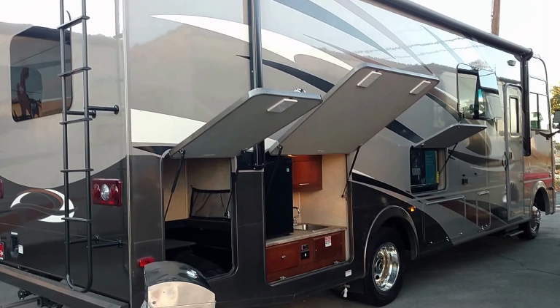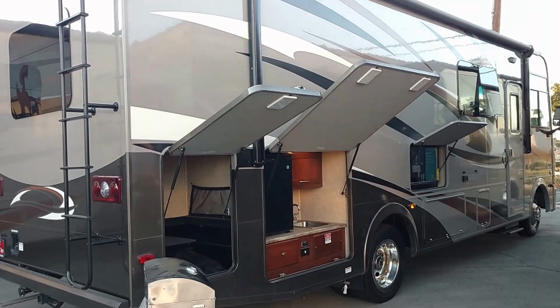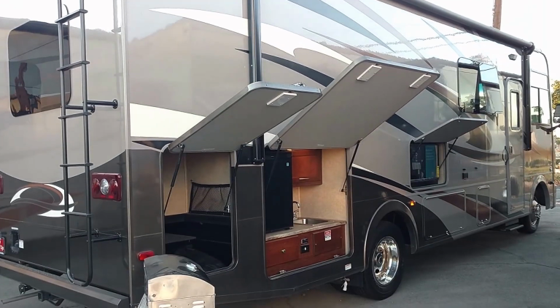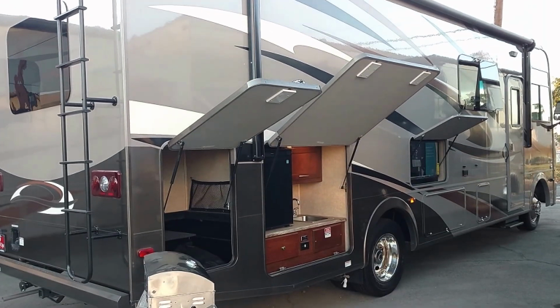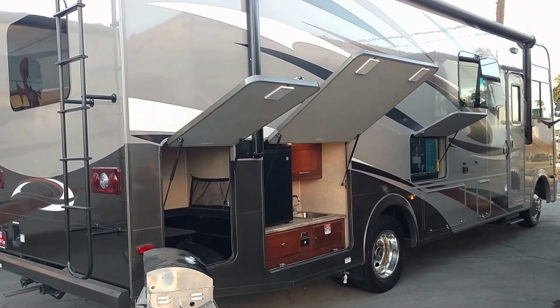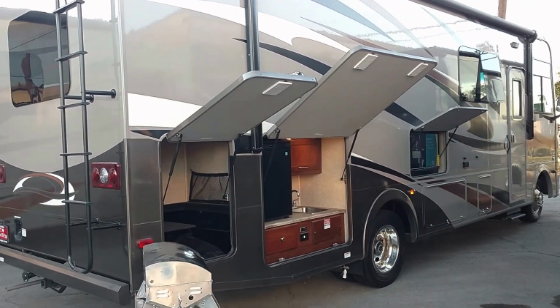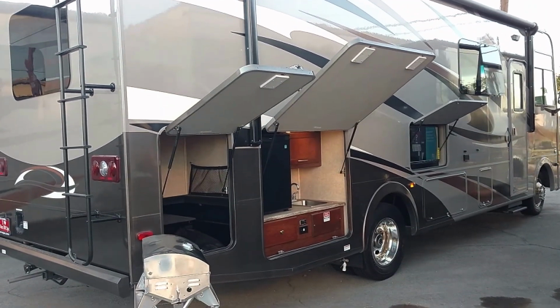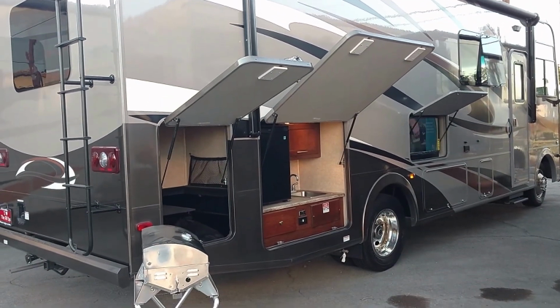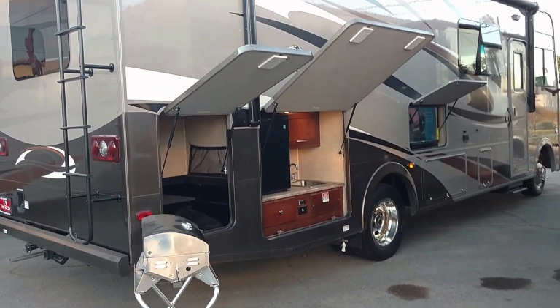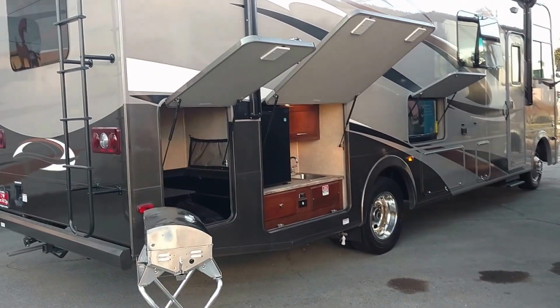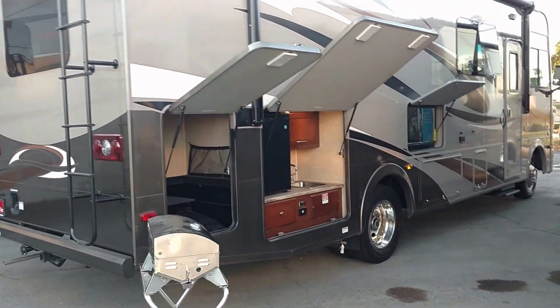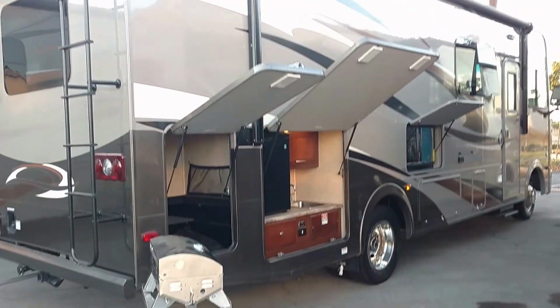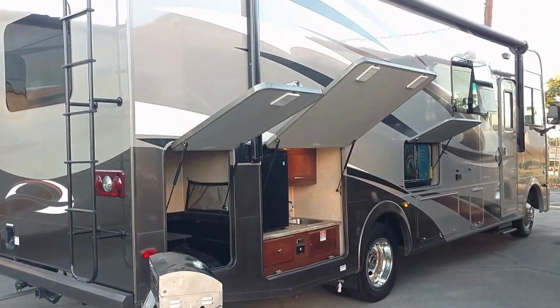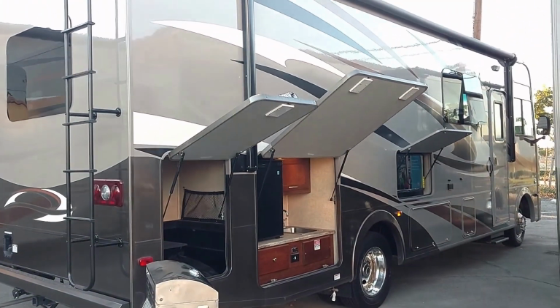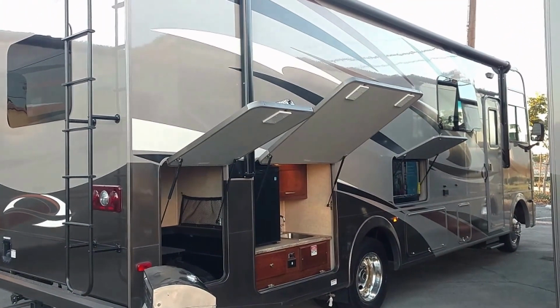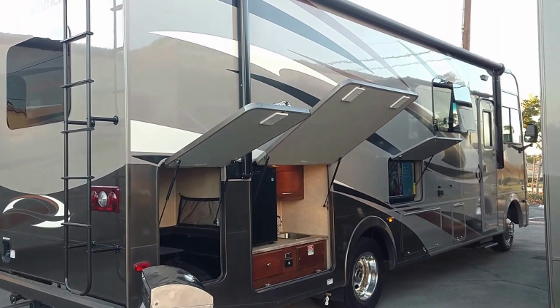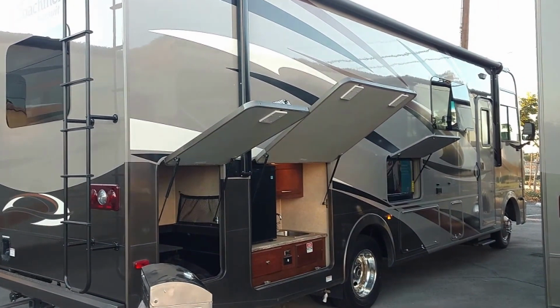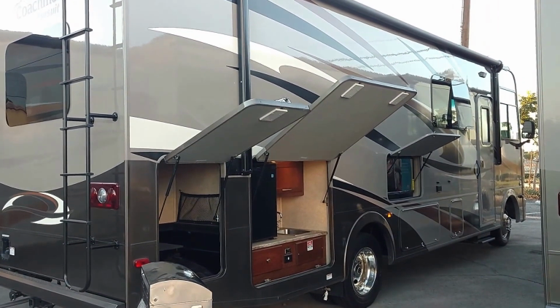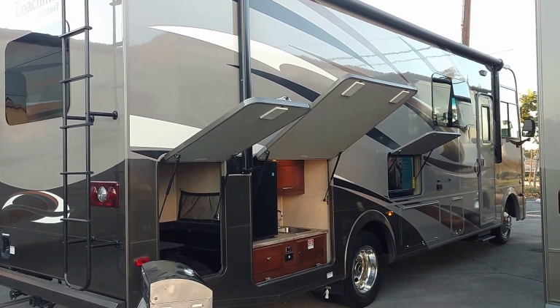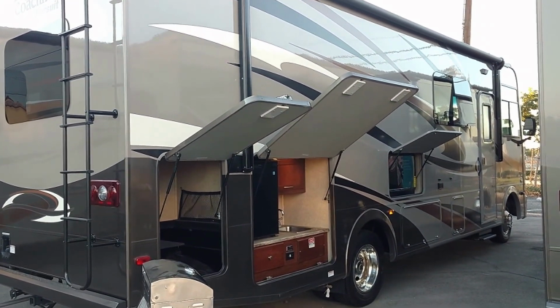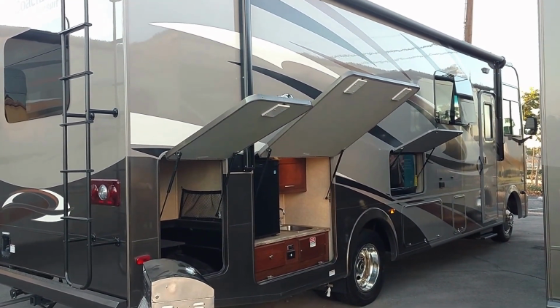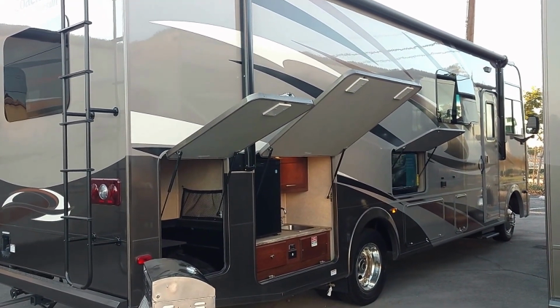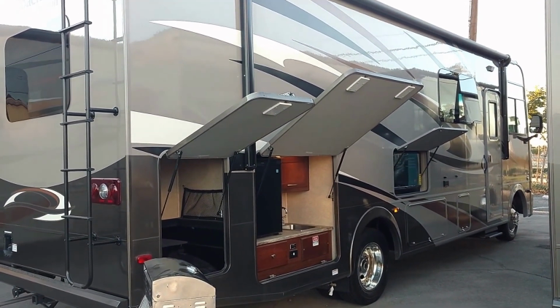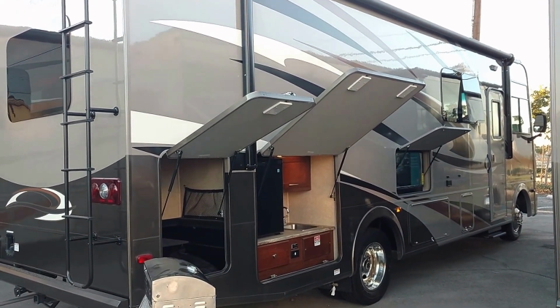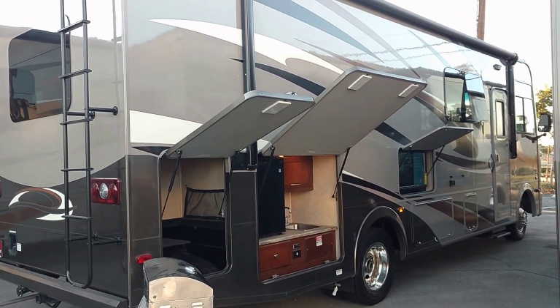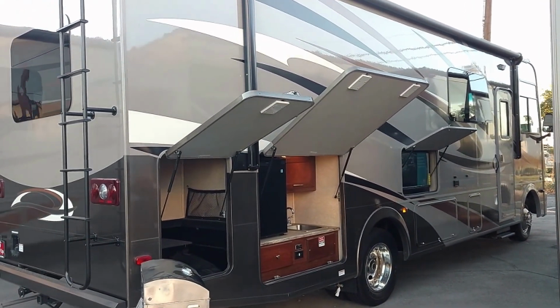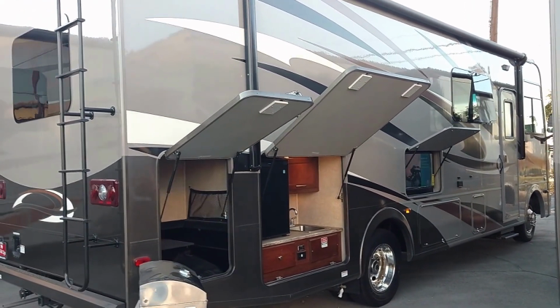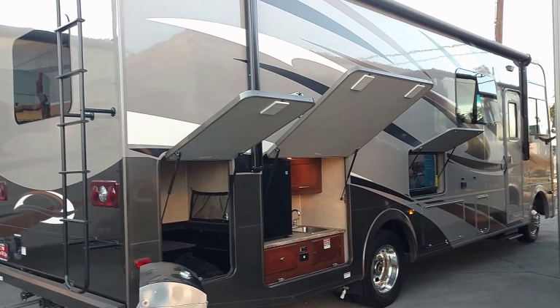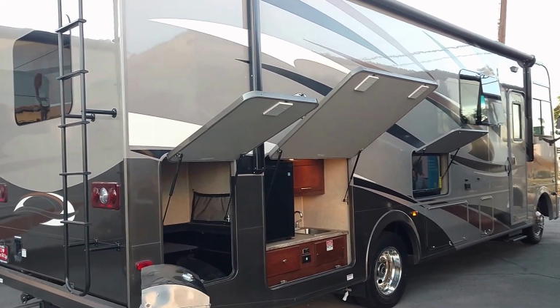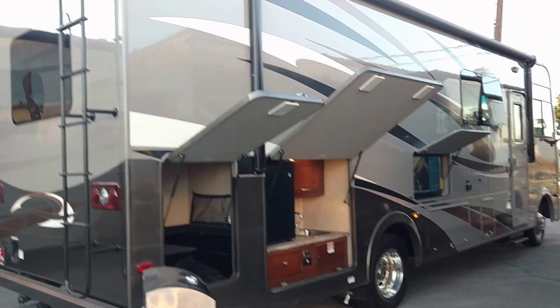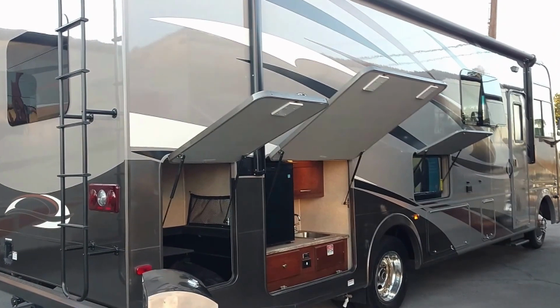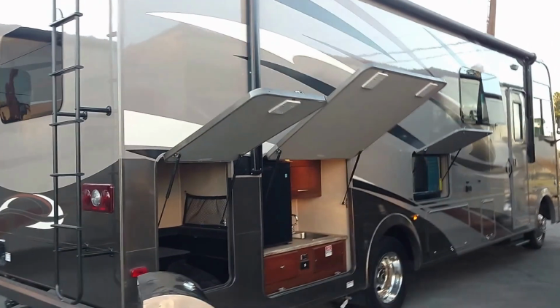Hello folks, today I'm going to show you a video for a 2017 Coachman Pursuit 30FW — that's a one-wall slide coach.